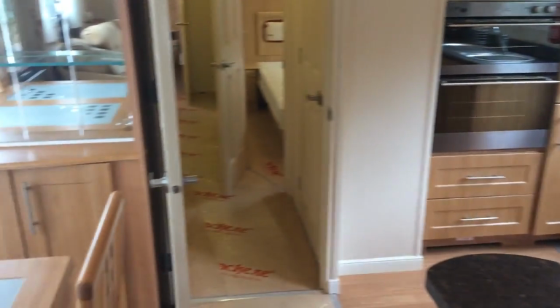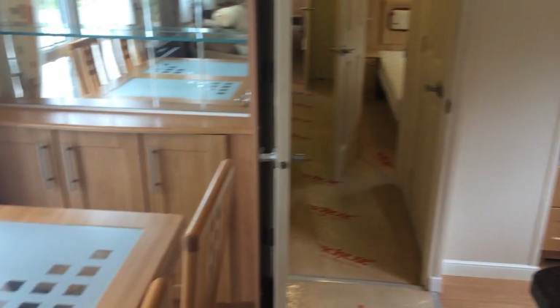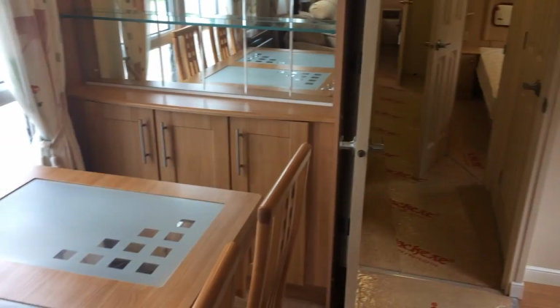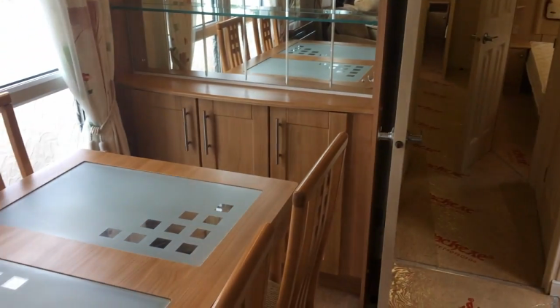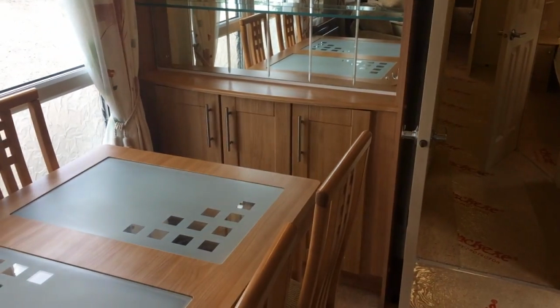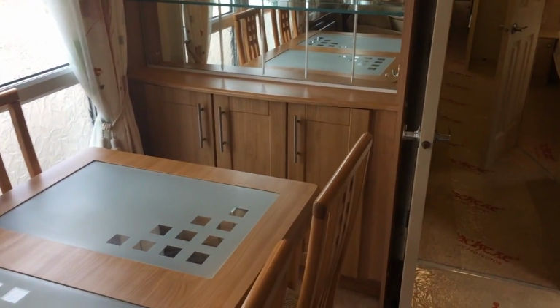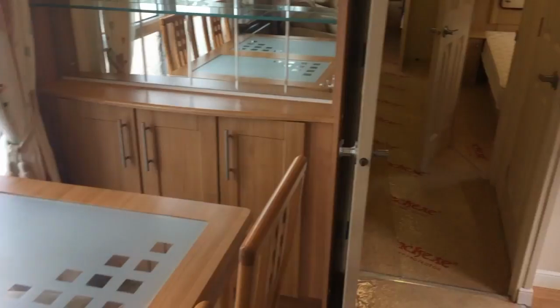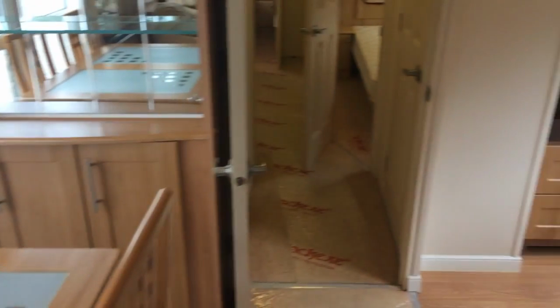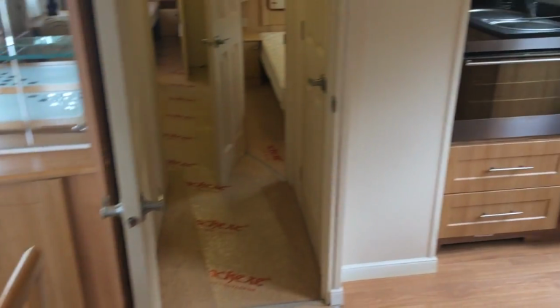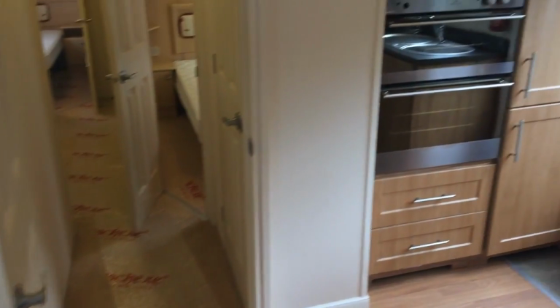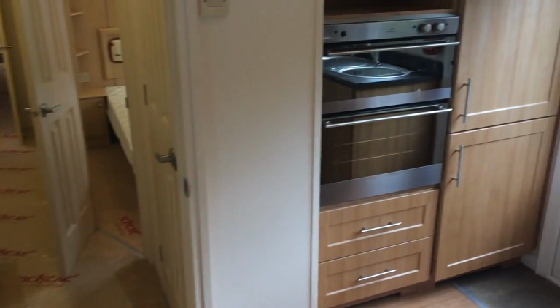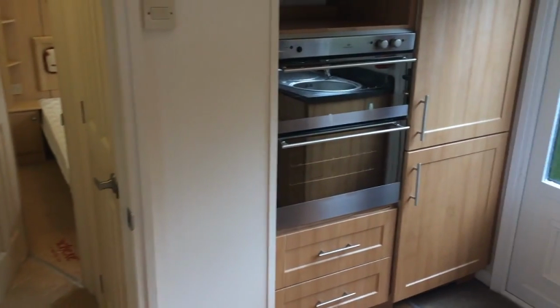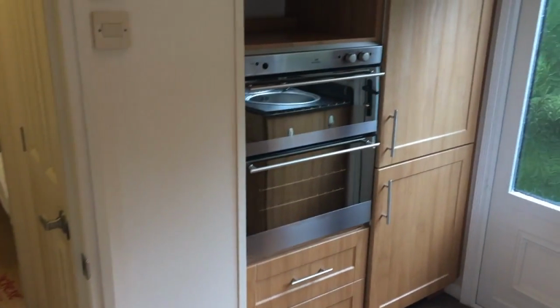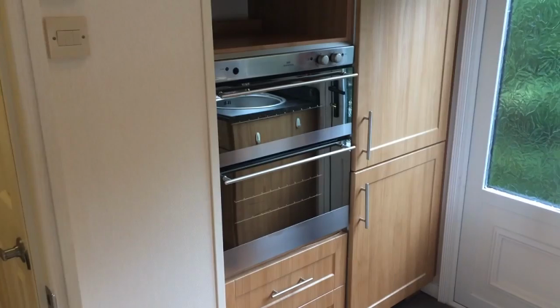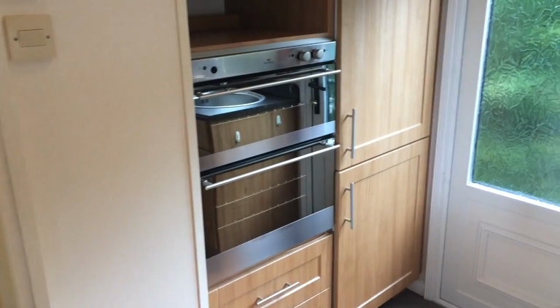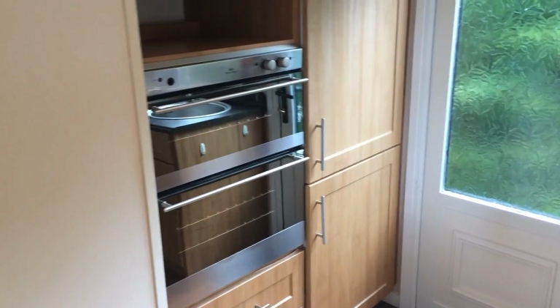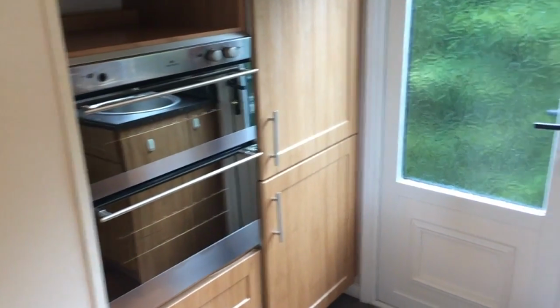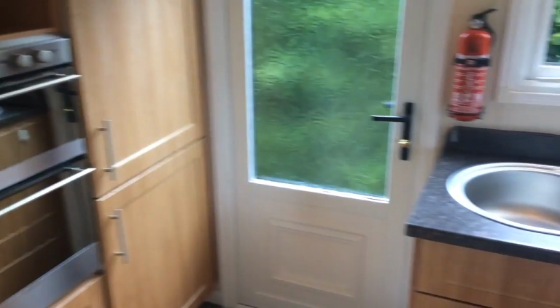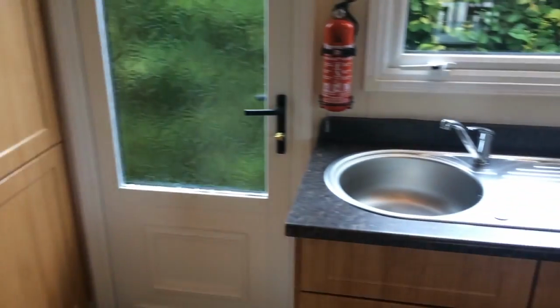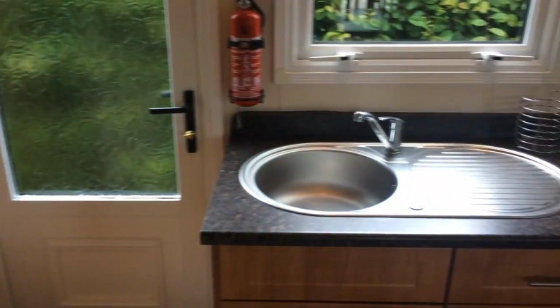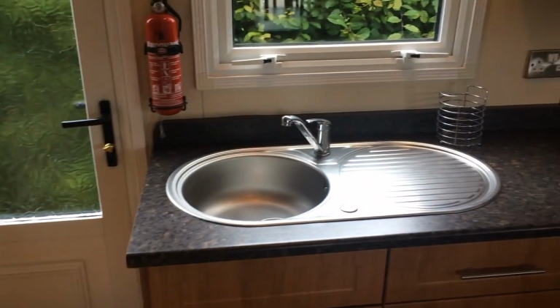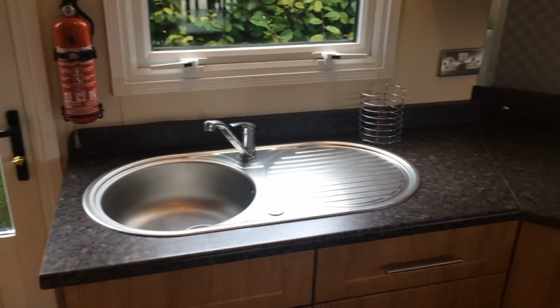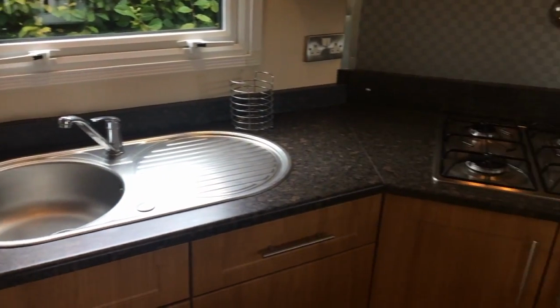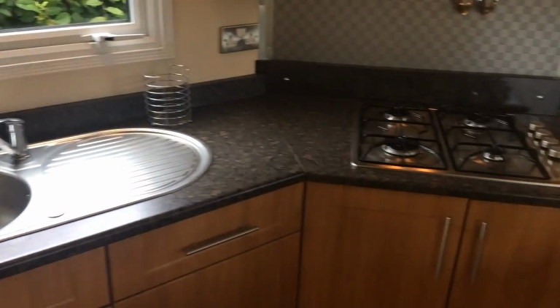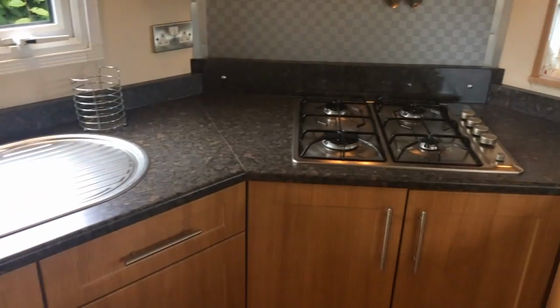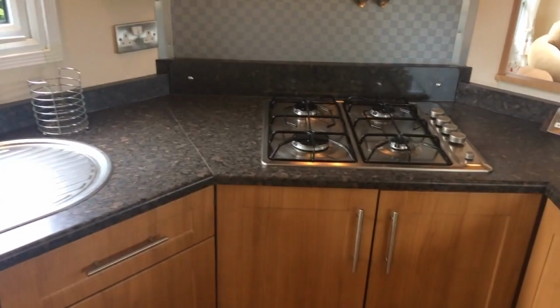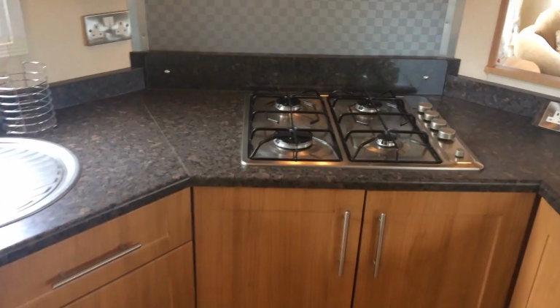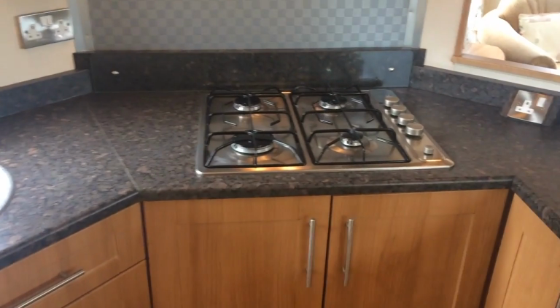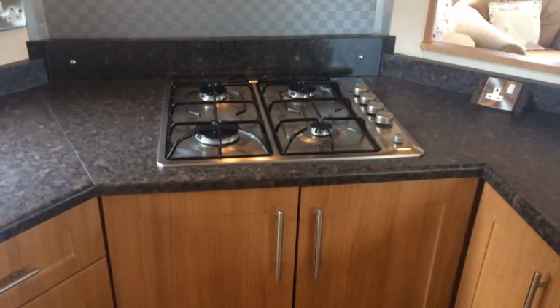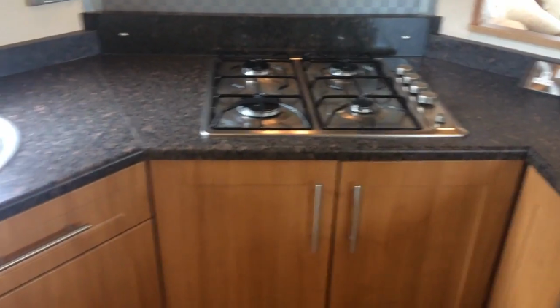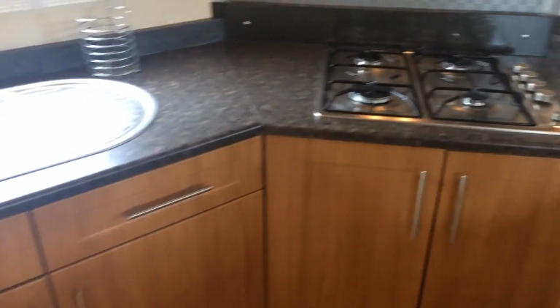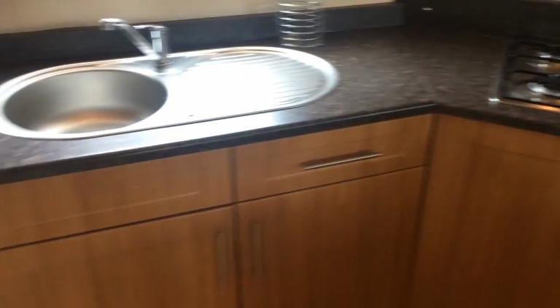Over here we have our dining table, and into the kitchen we have an oven, fridge freezer, a sink, and a hob. Again, plenty of cupboards all around.